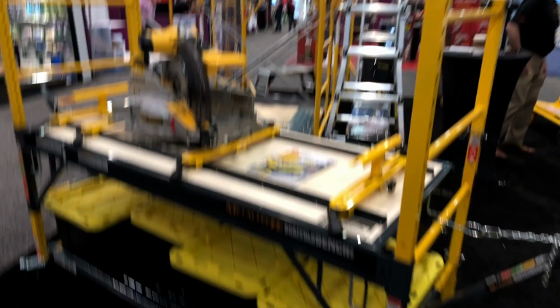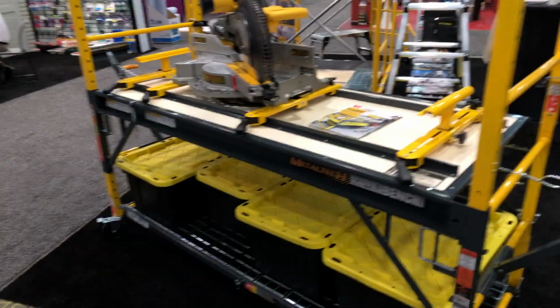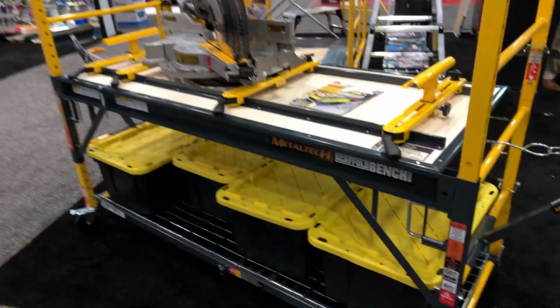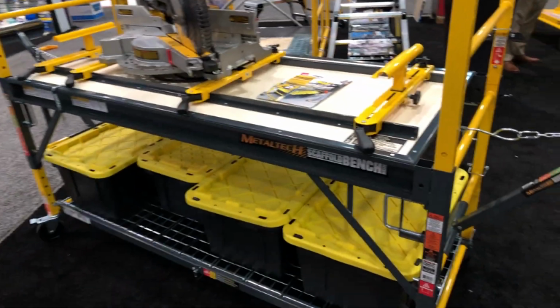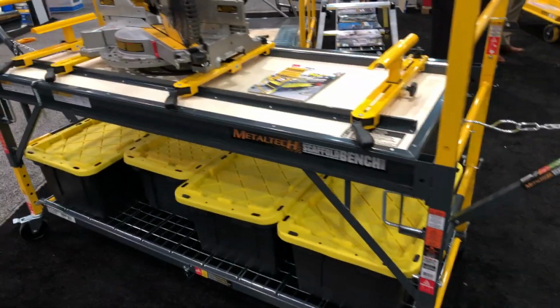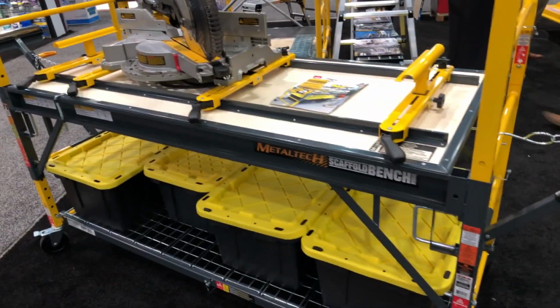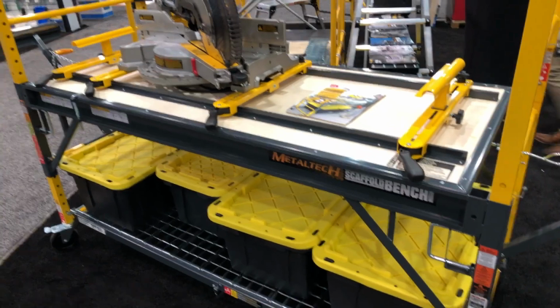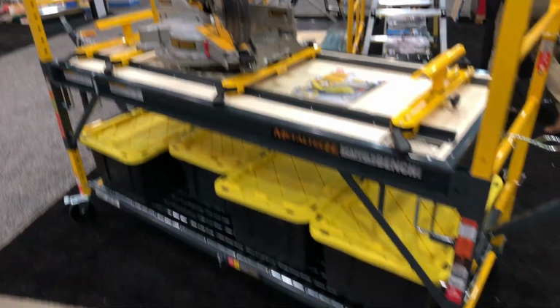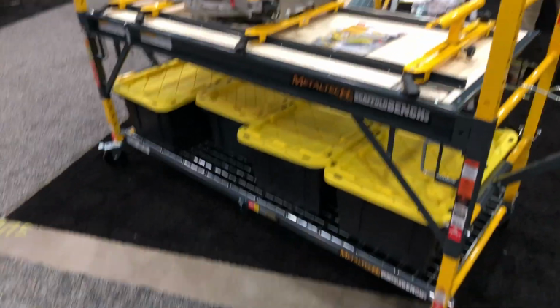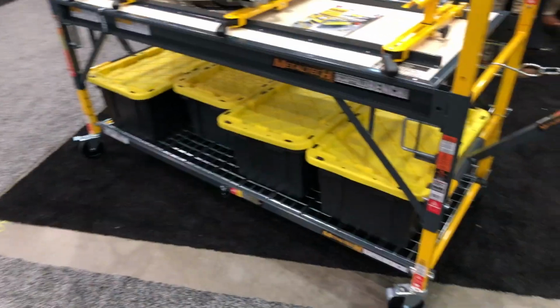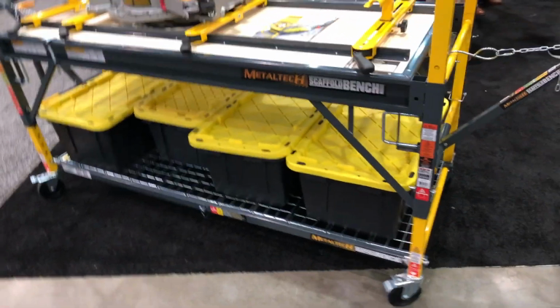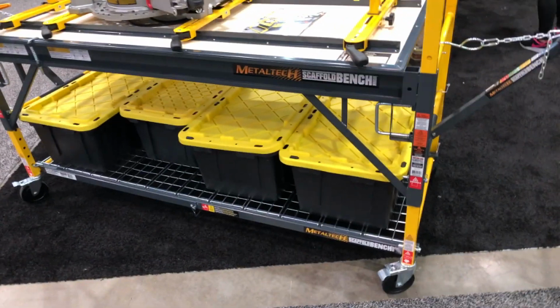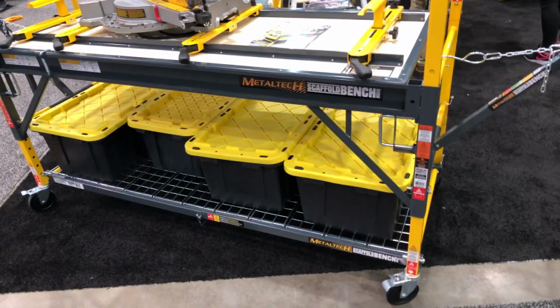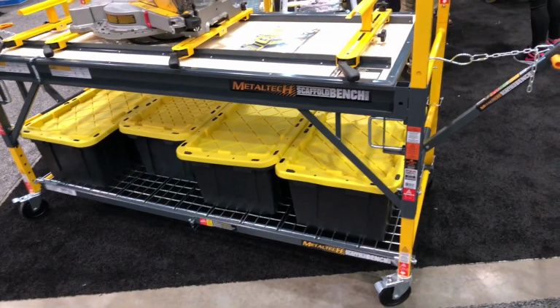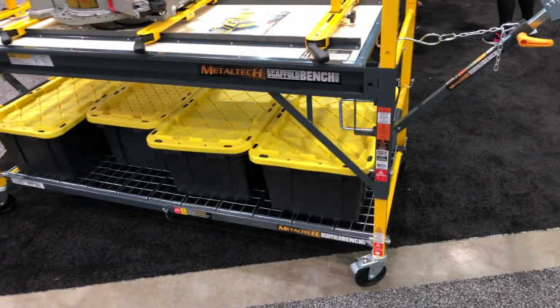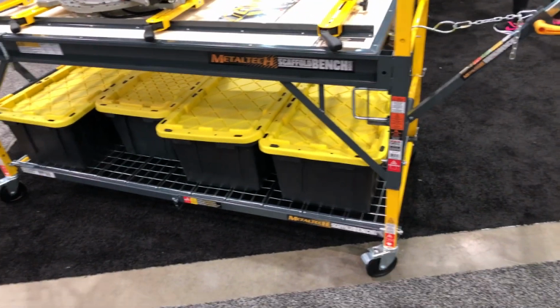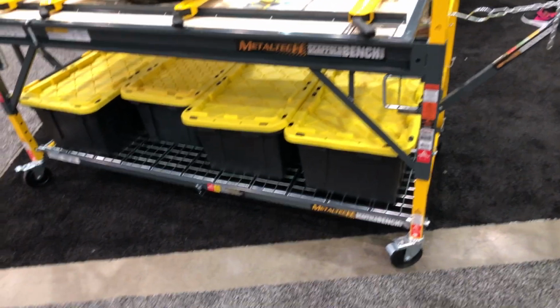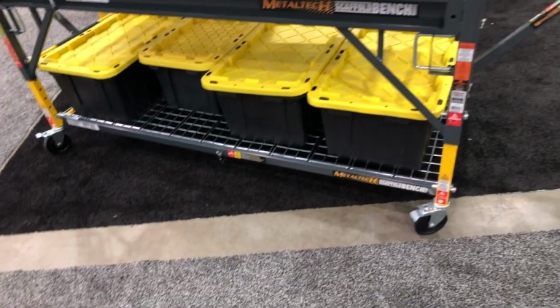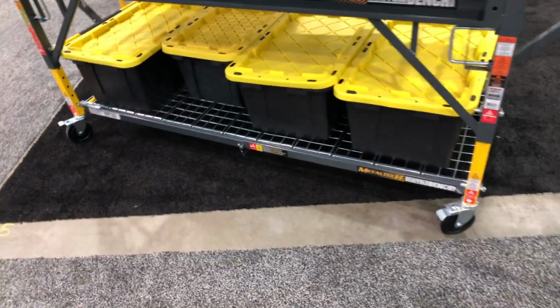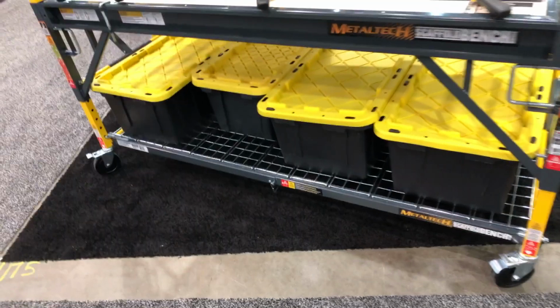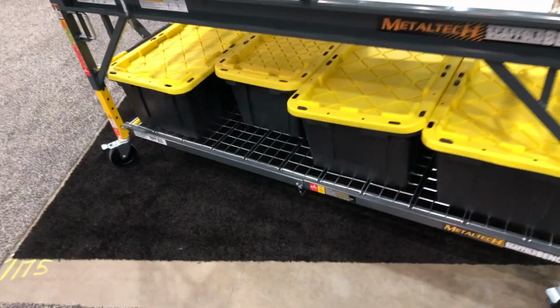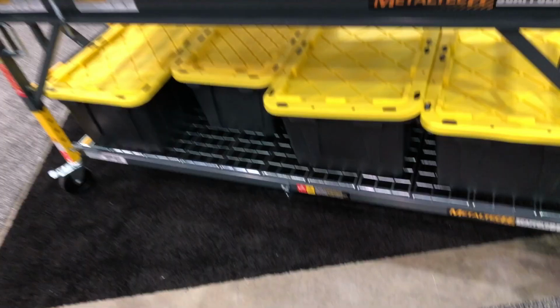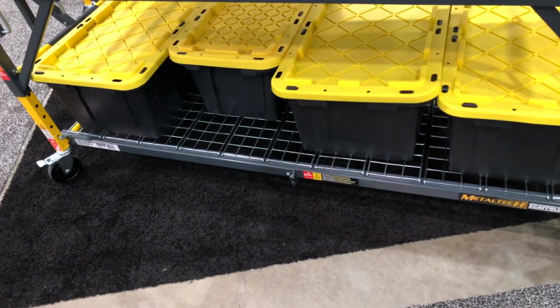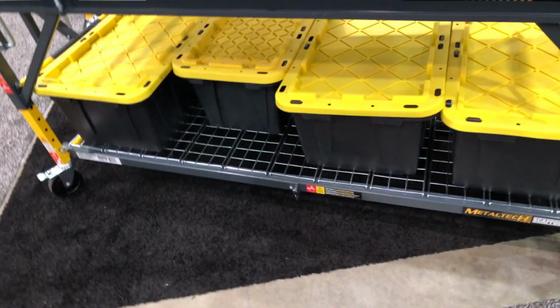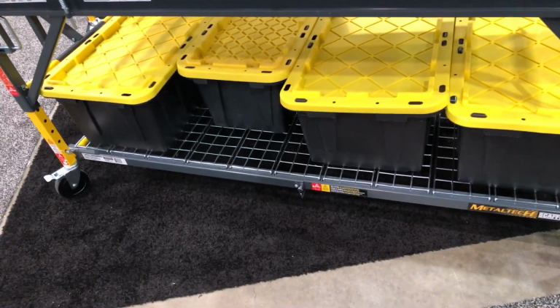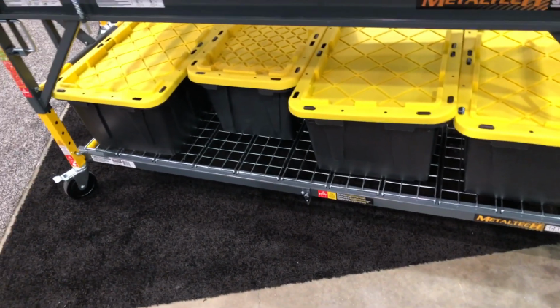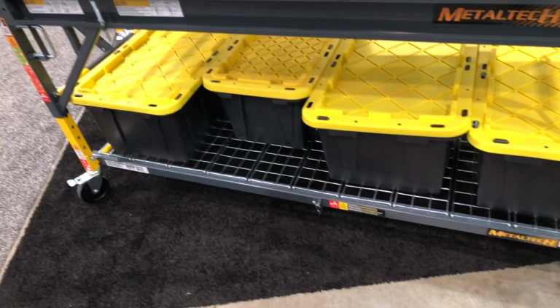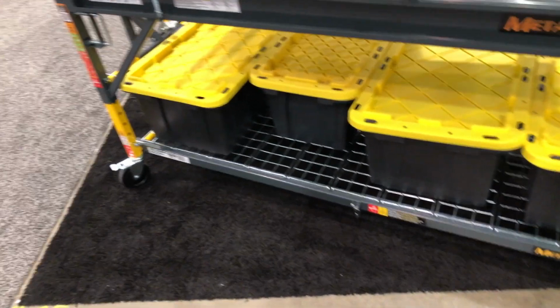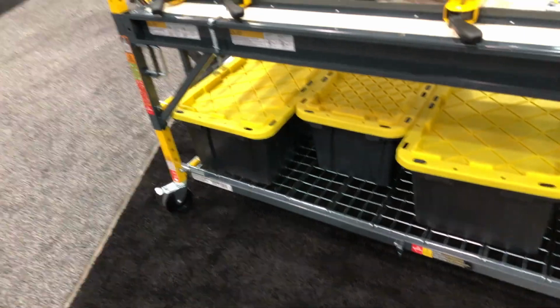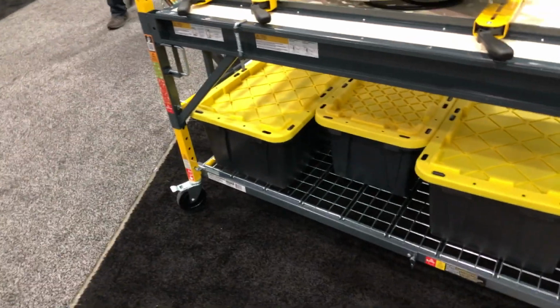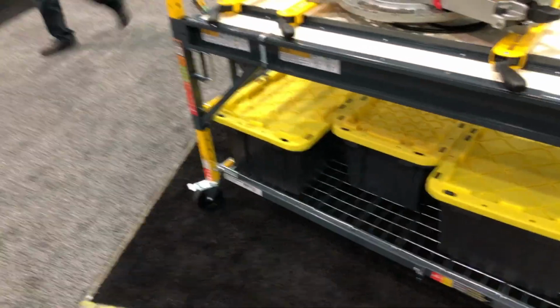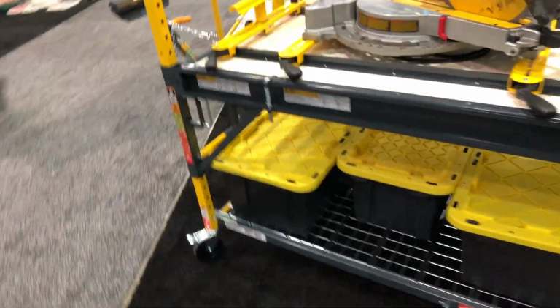This bench looks like it's about a six-foot bench, maybe a little stronger — not eight foot, maybe a seven foot. This bench has the ability to take it apart, so you can disassemble it if you need to for moving and such.